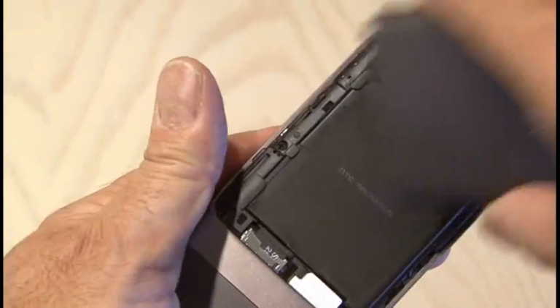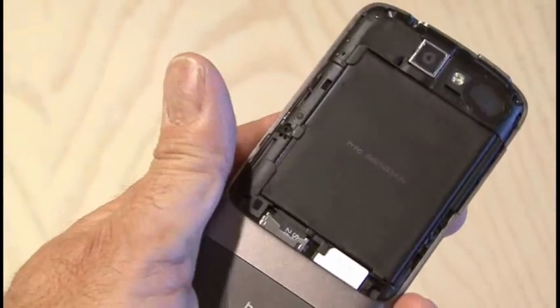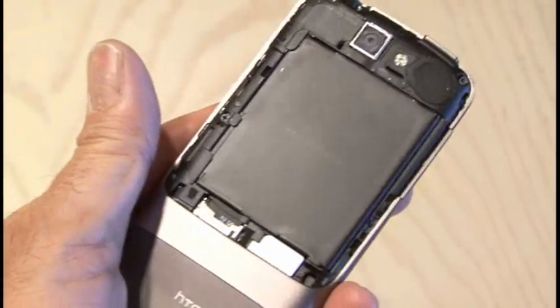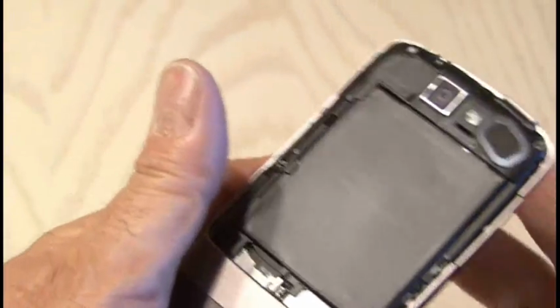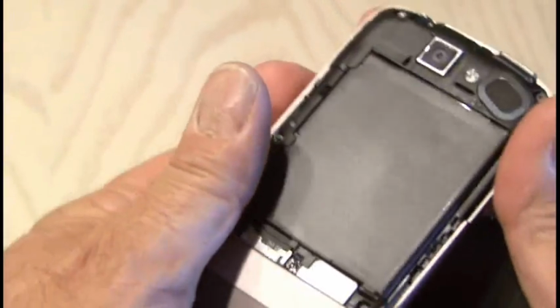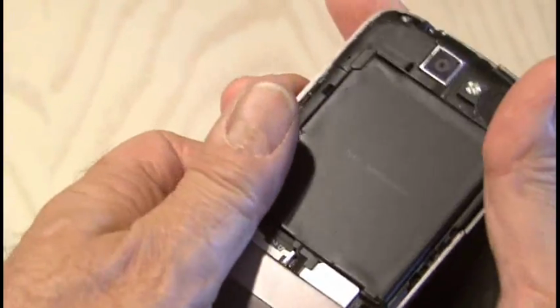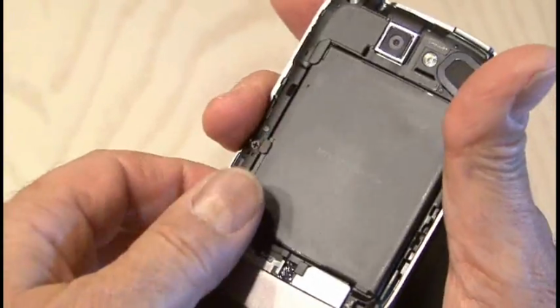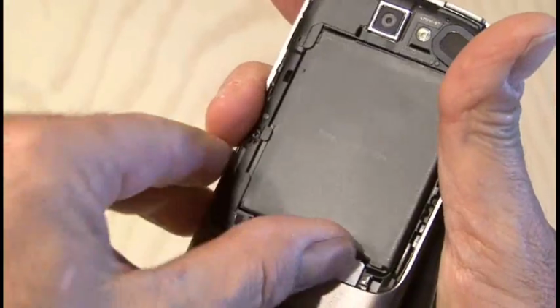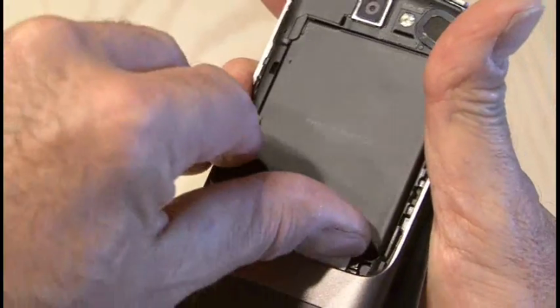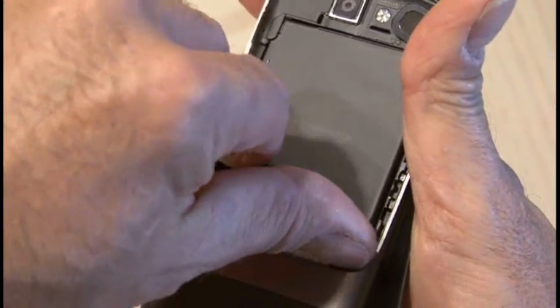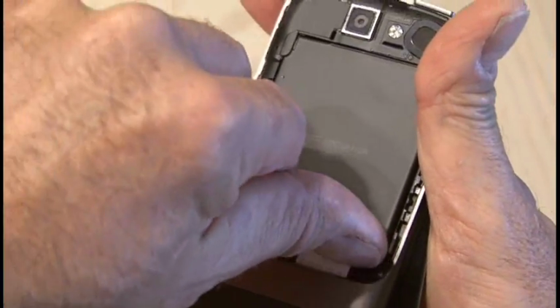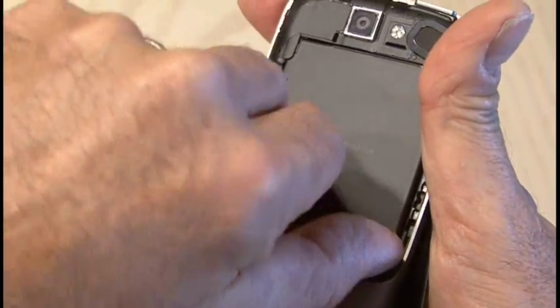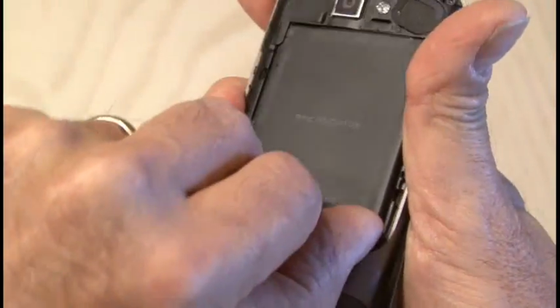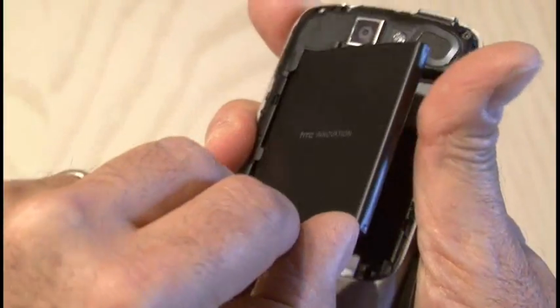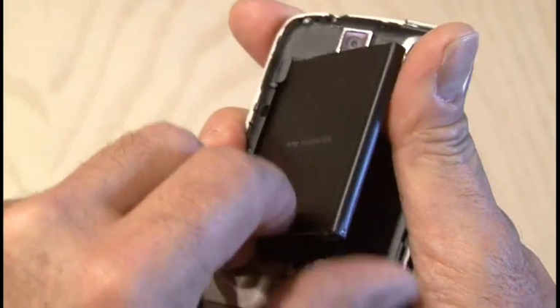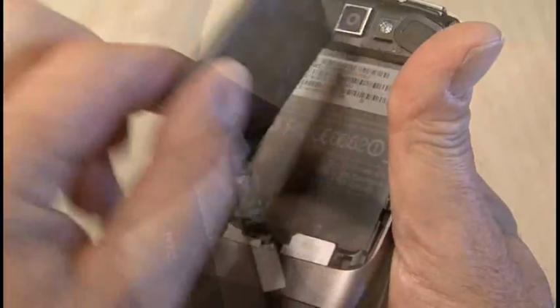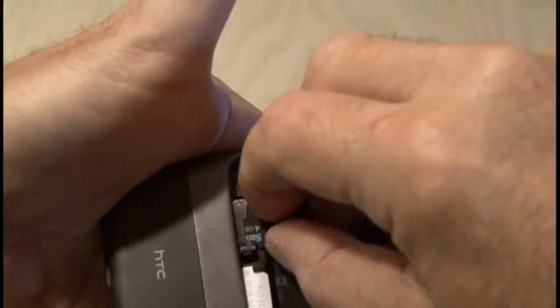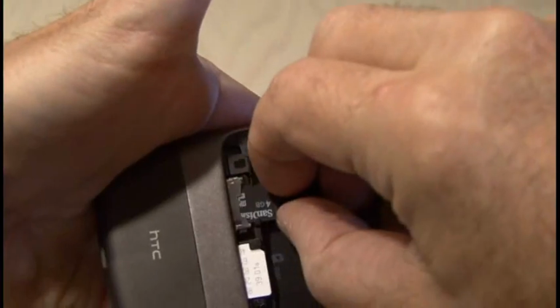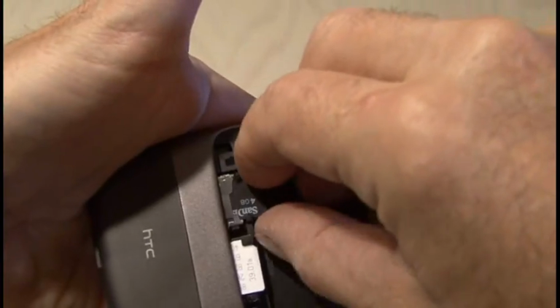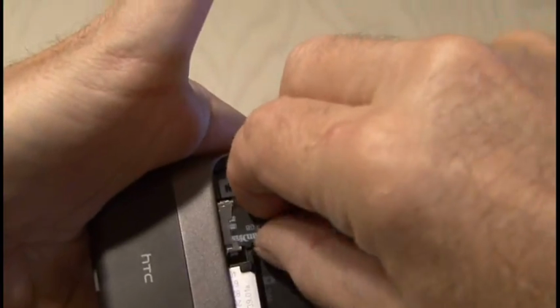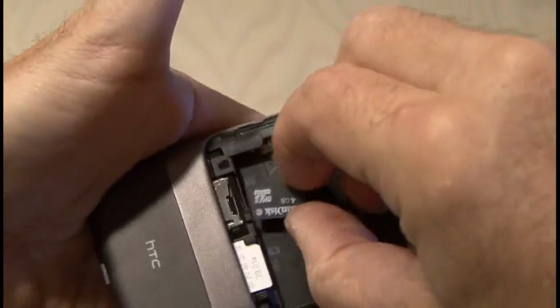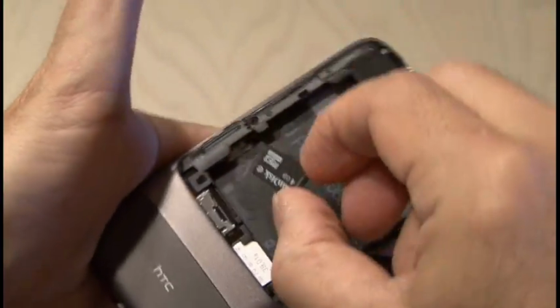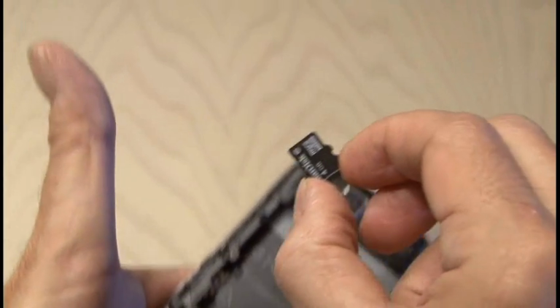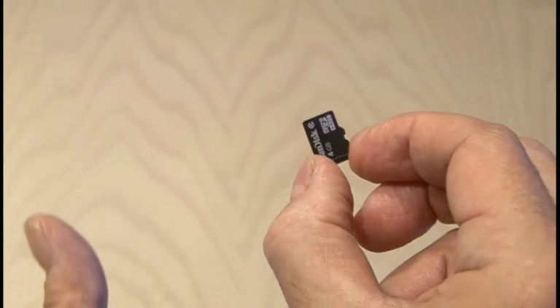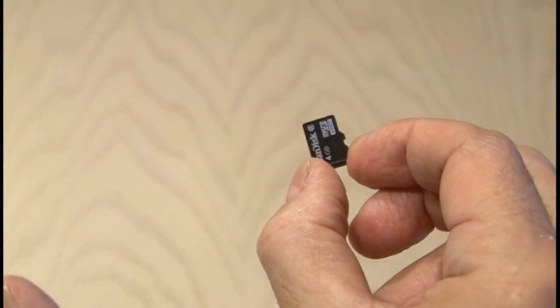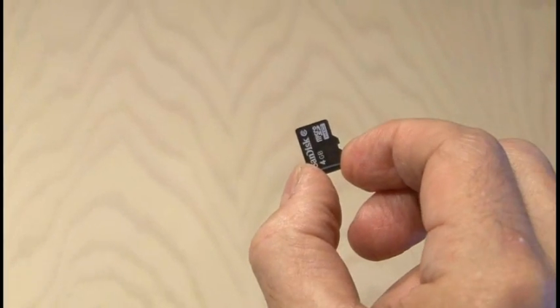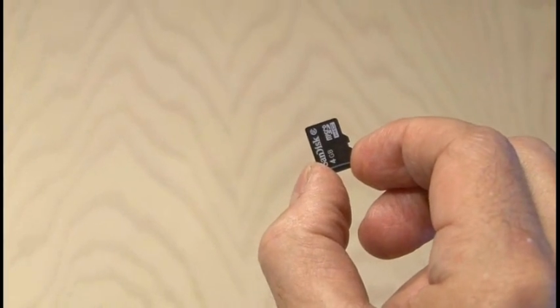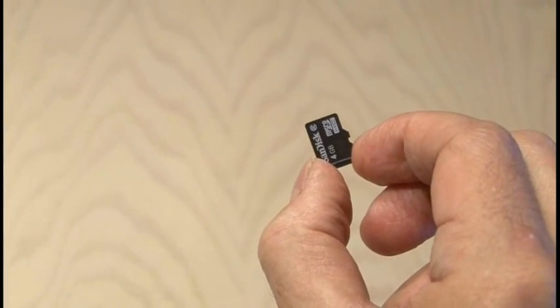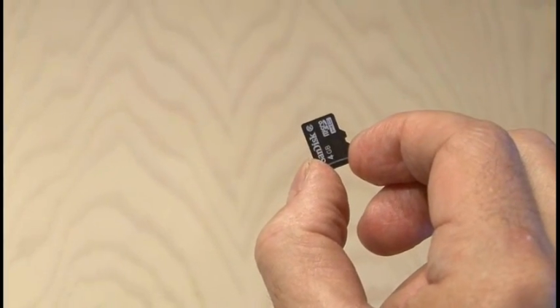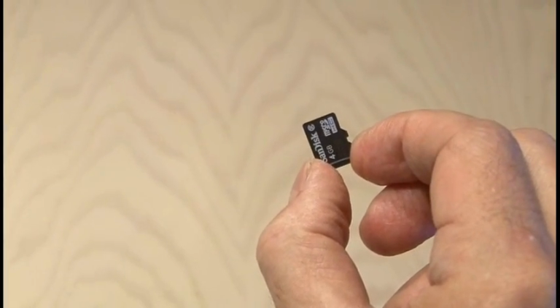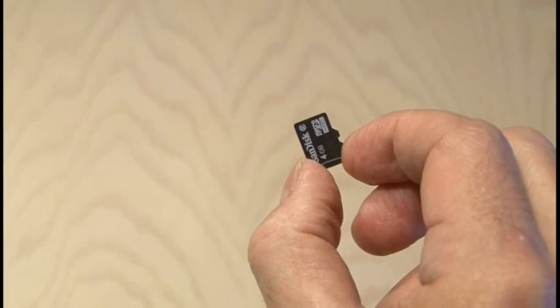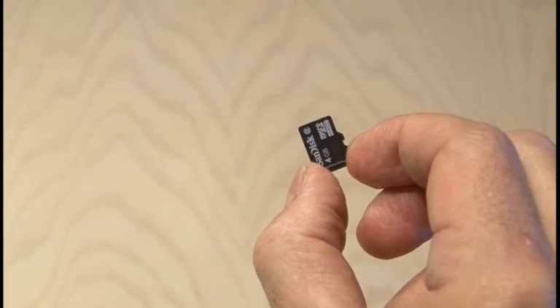Its huge battery is the largest in the market for mobile phones at 1400 mAh, and it's removable. It also uses up to a 32 gig micro SD card so you can load it with video, pictures and music.